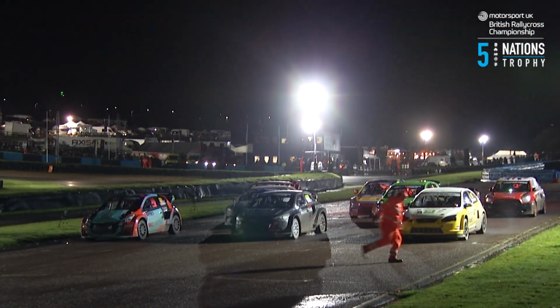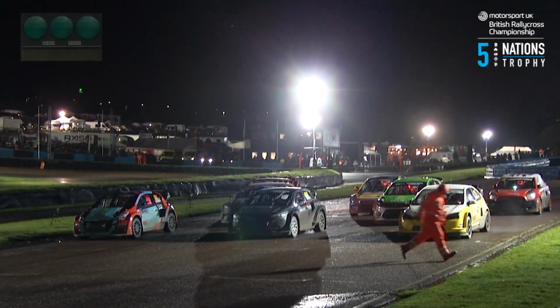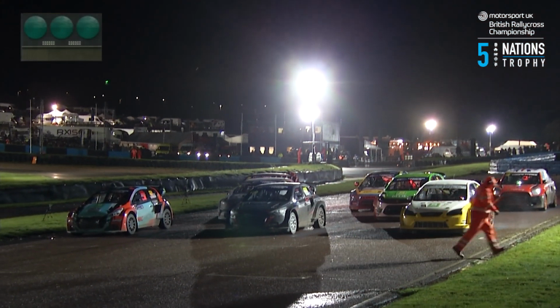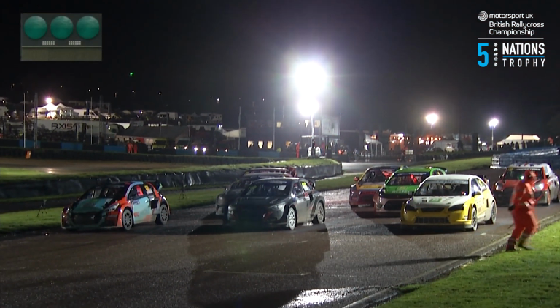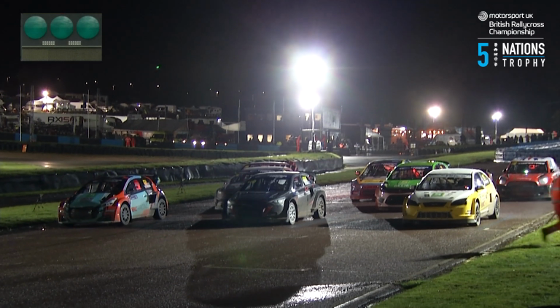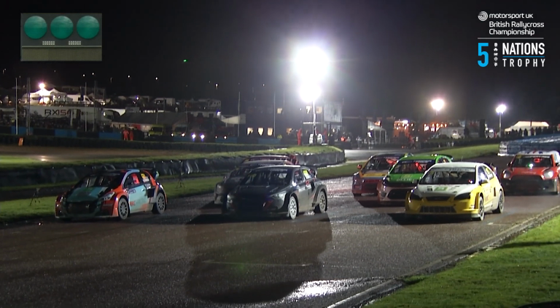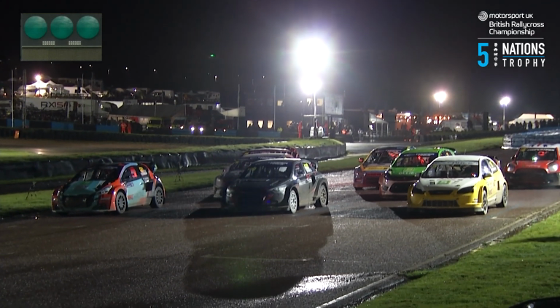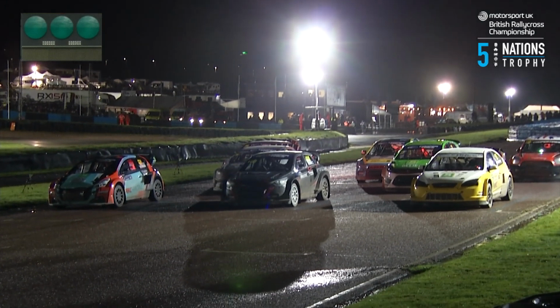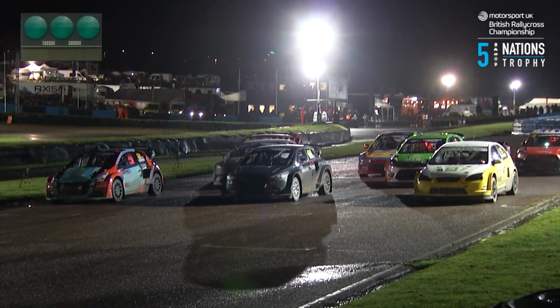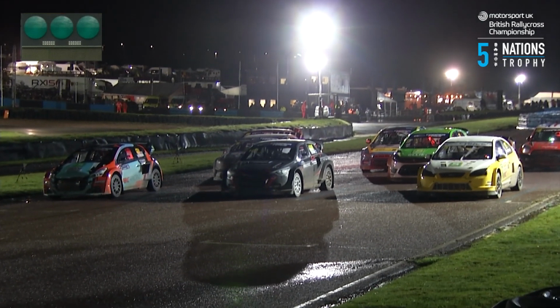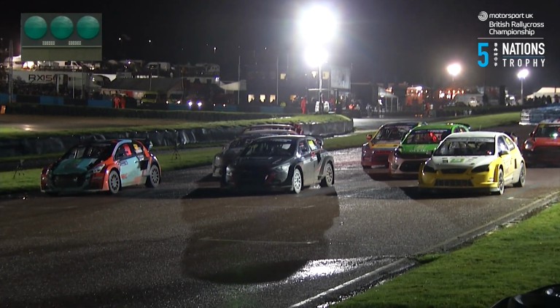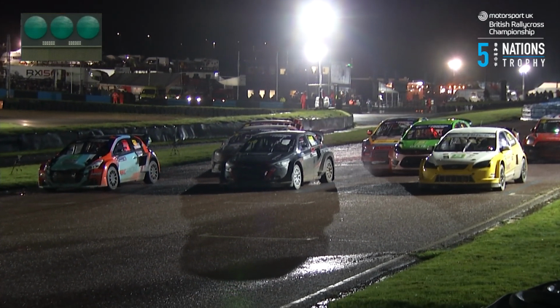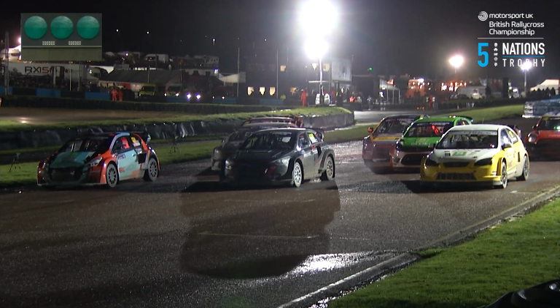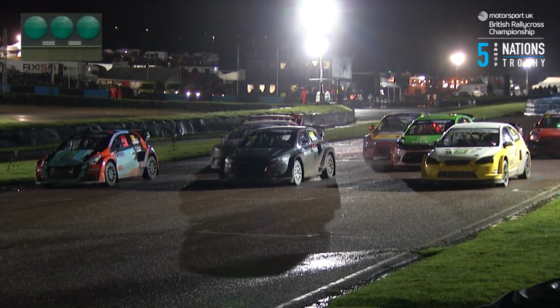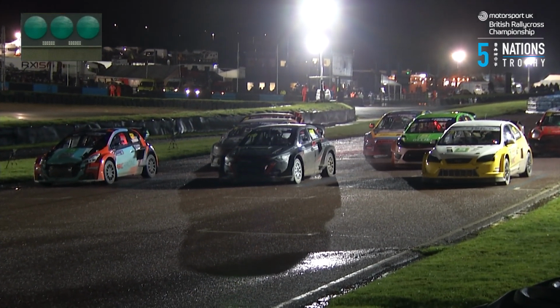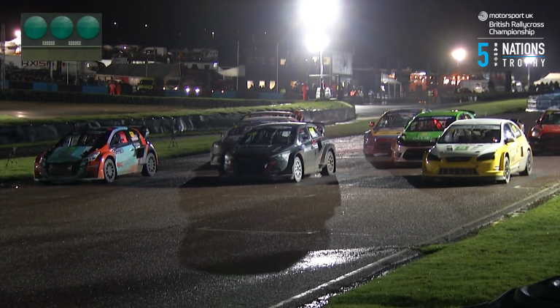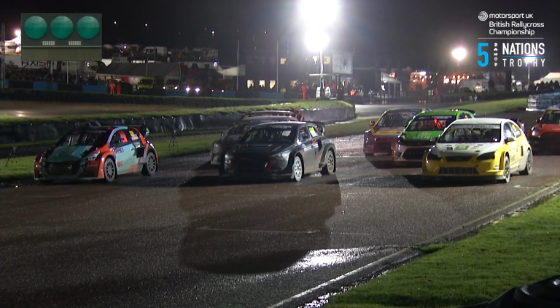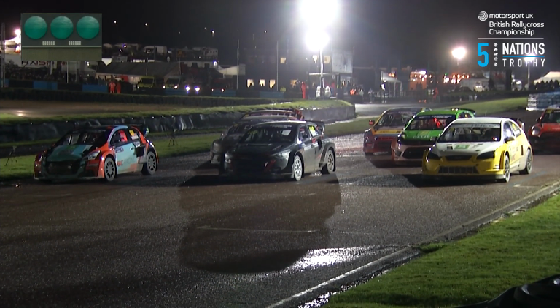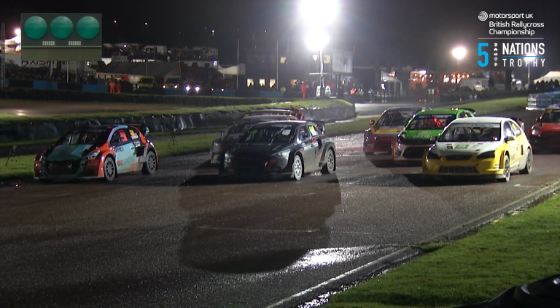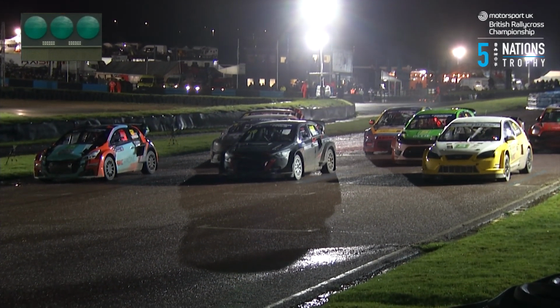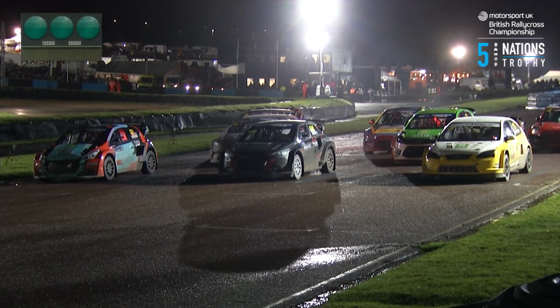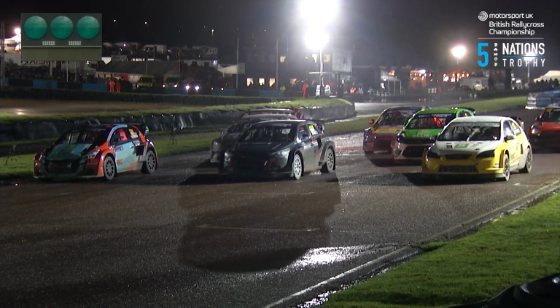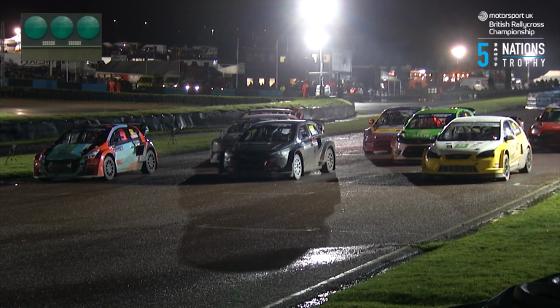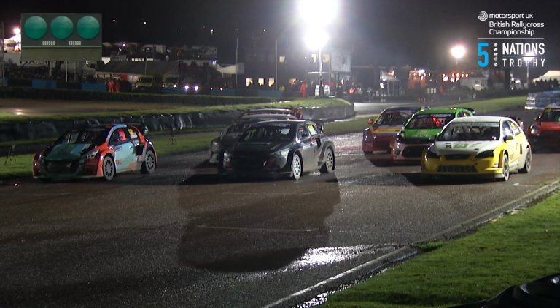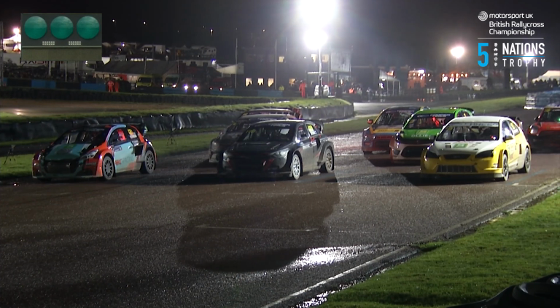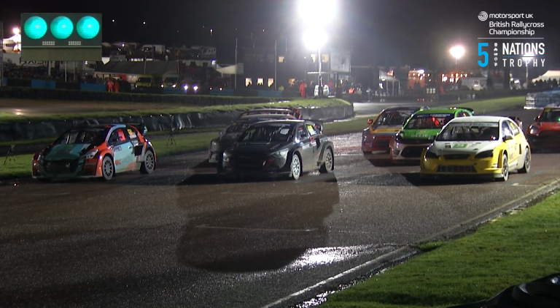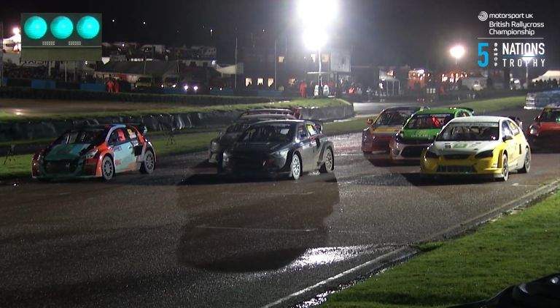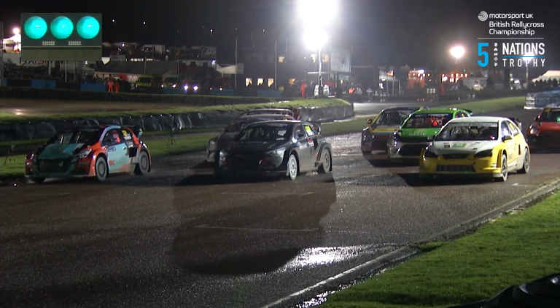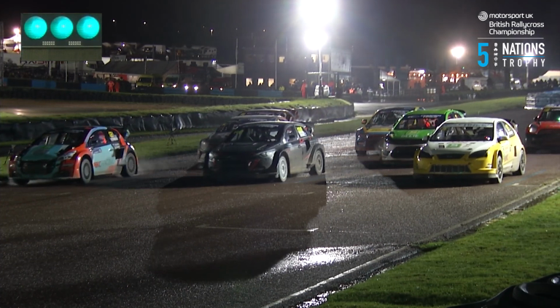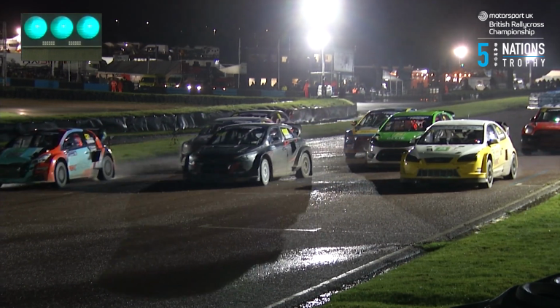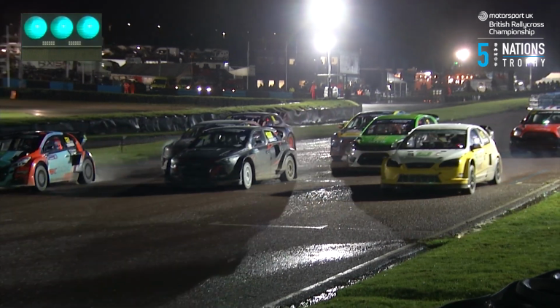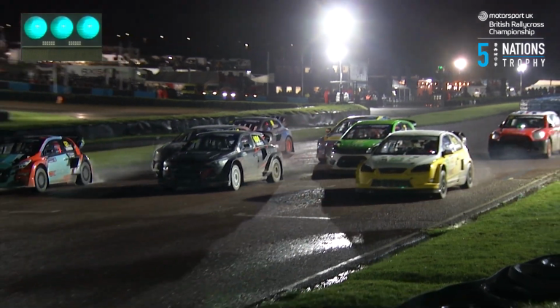No titles to be decided here today — that'll wait for the round 11 final tomorrow. But the revs rise, the anti-lag is on, round 10 final for the Supercars: green light and blast off.